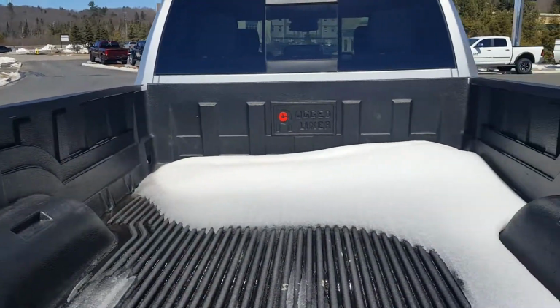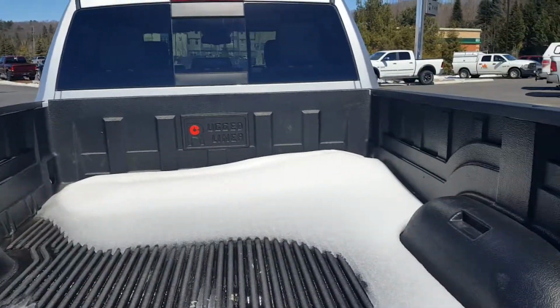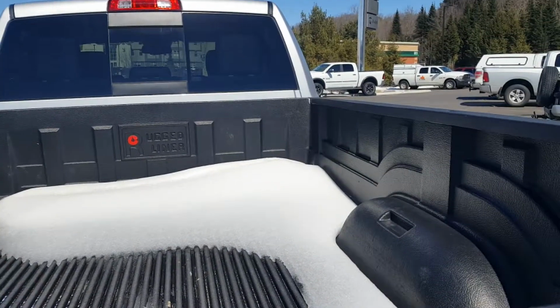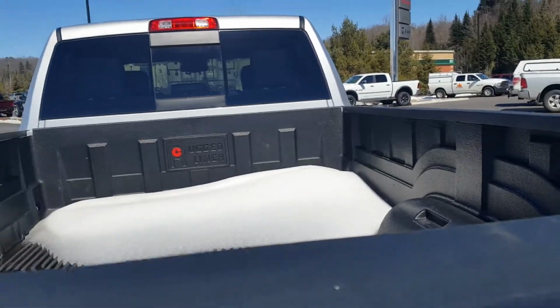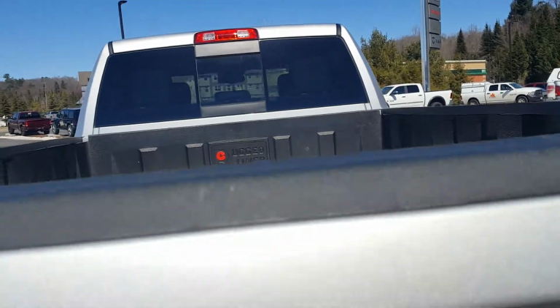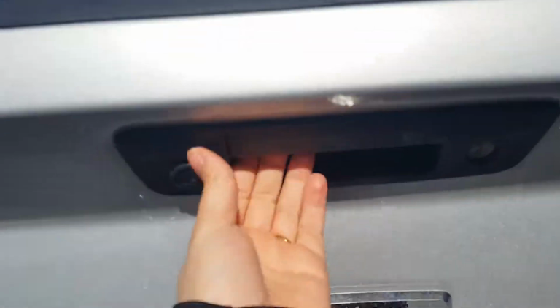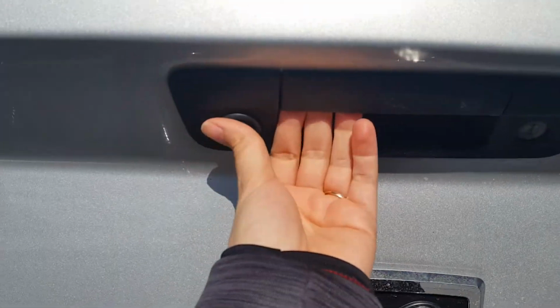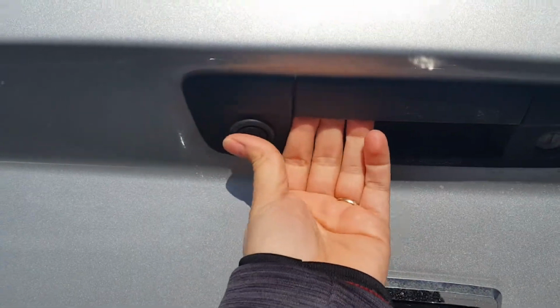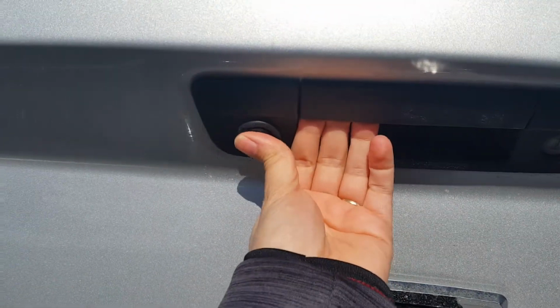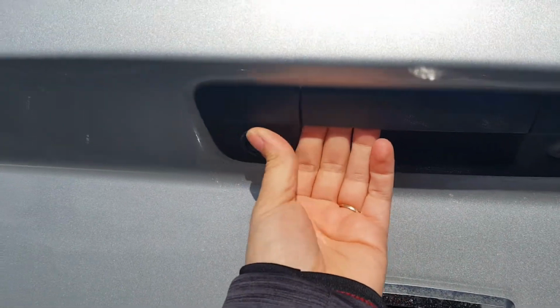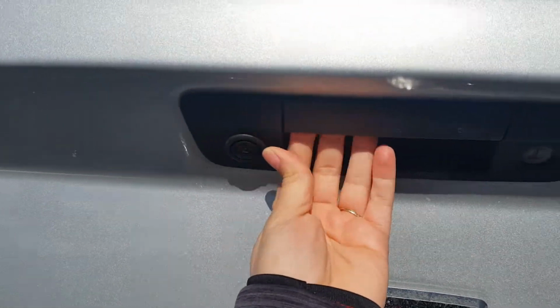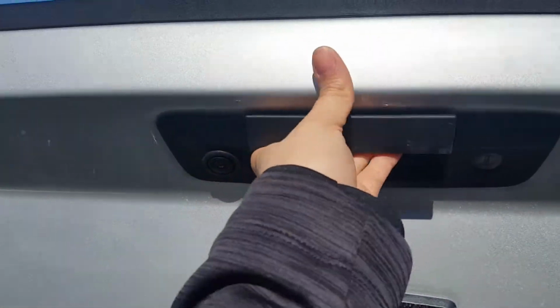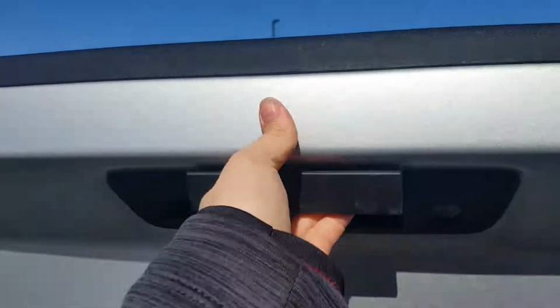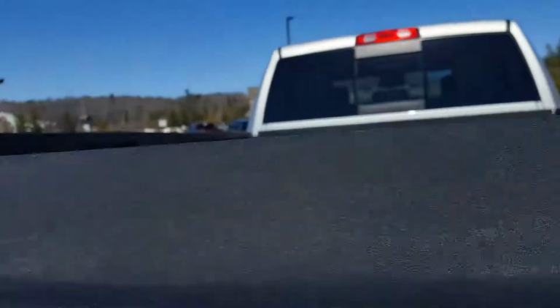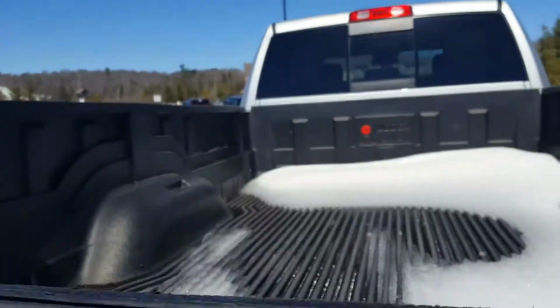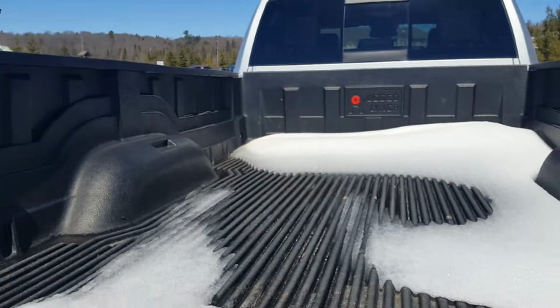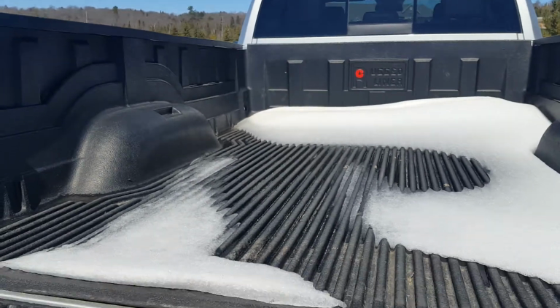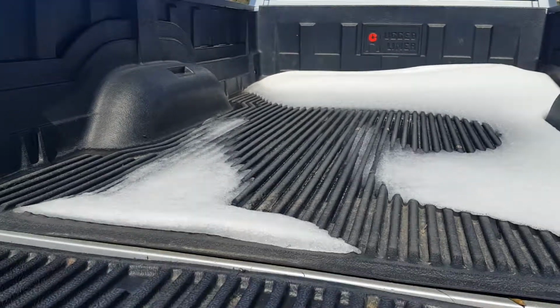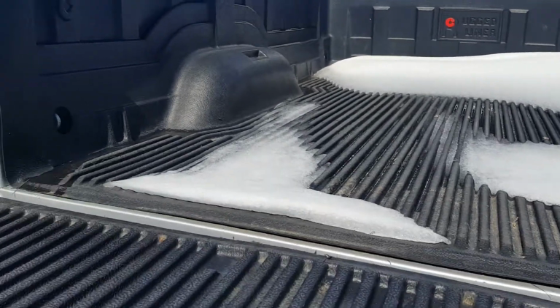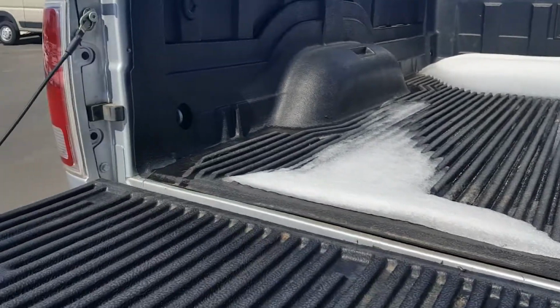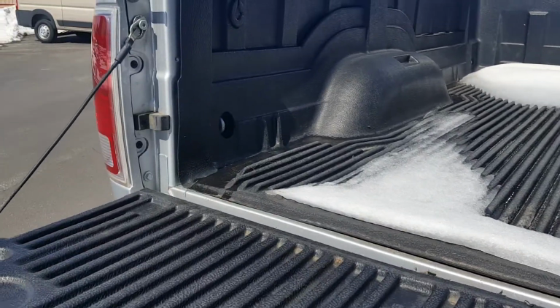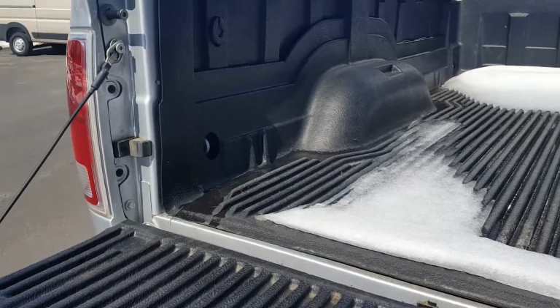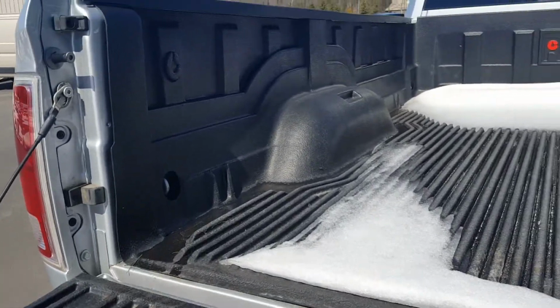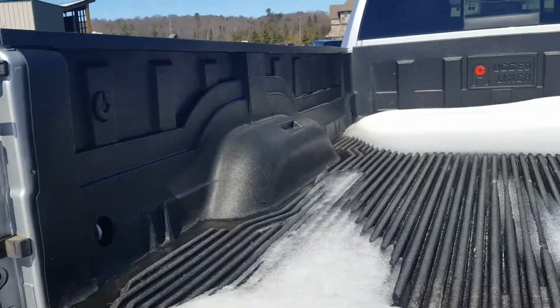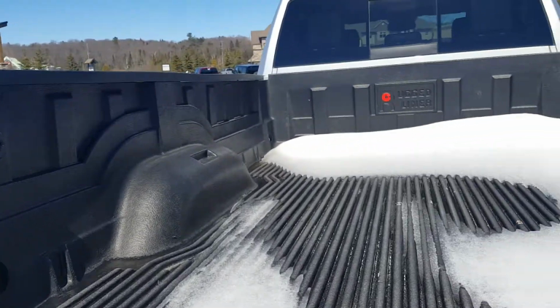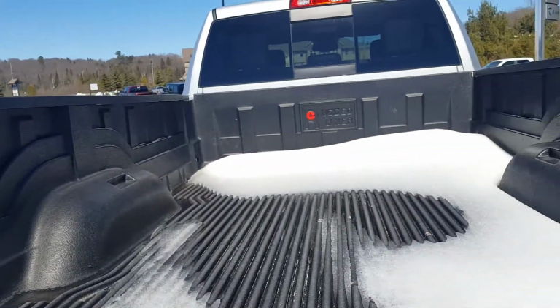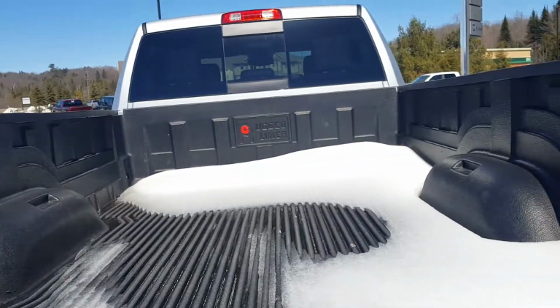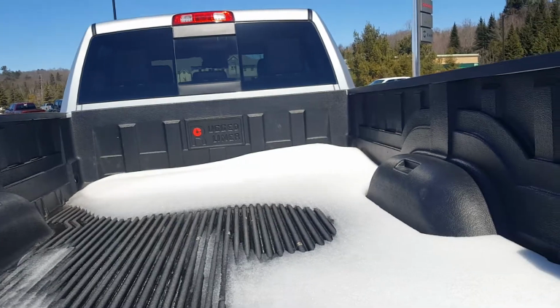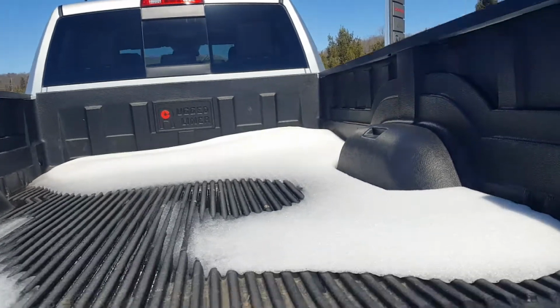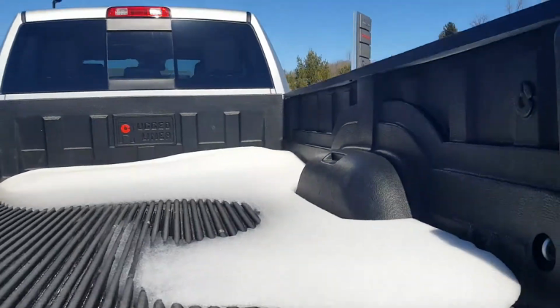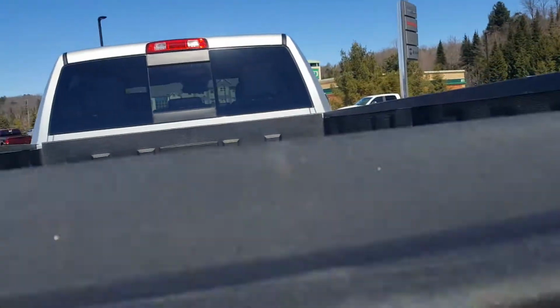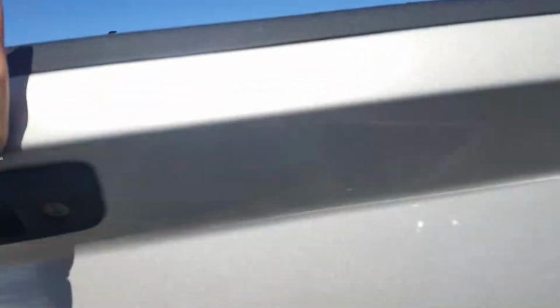Snow's melting, spring is here! Got the backup camera there — I always recommend you keep that clean in the wintertime, or all year round, especially with this big long truck. You don't want to bump into anything.